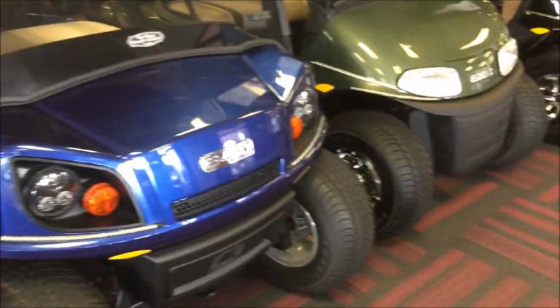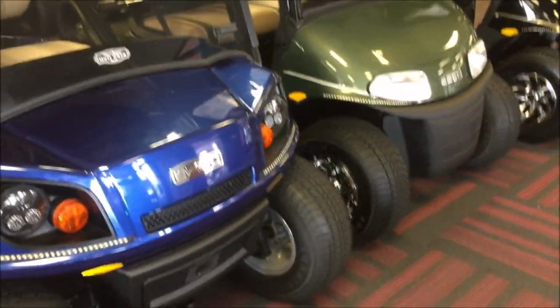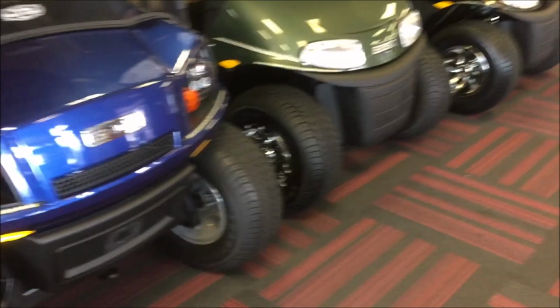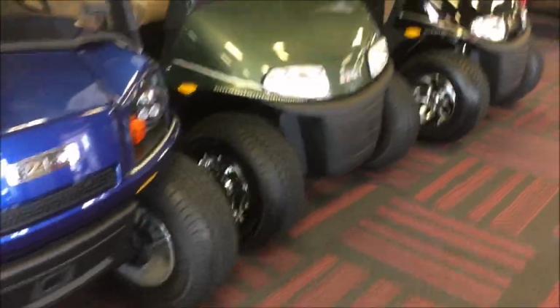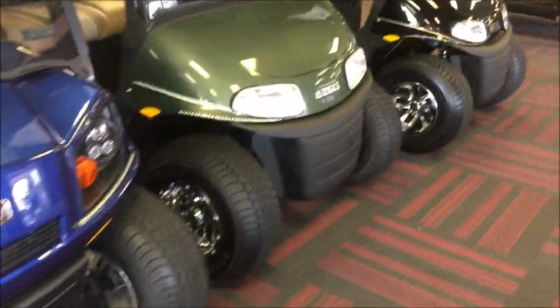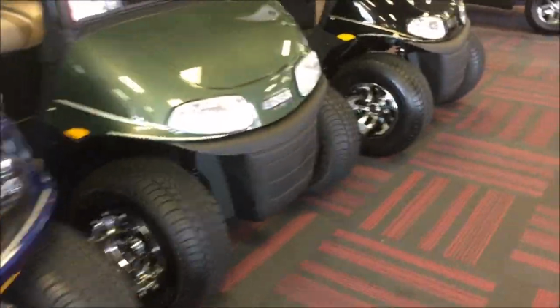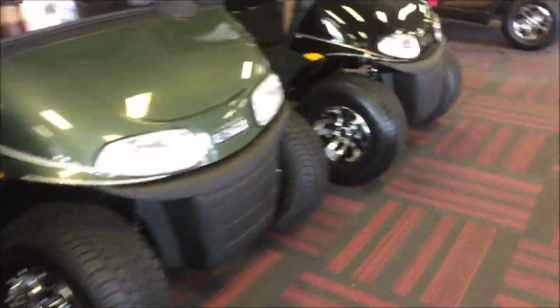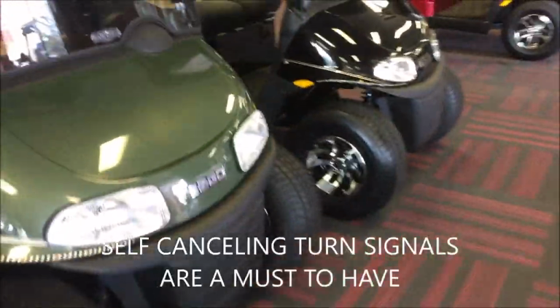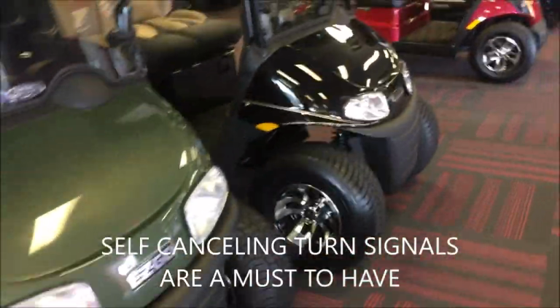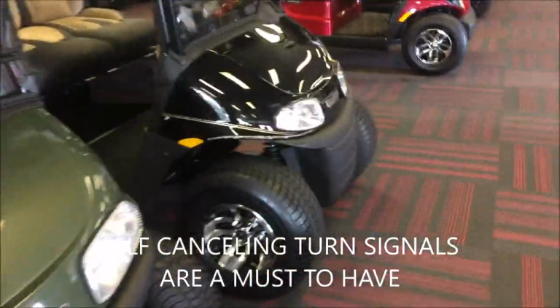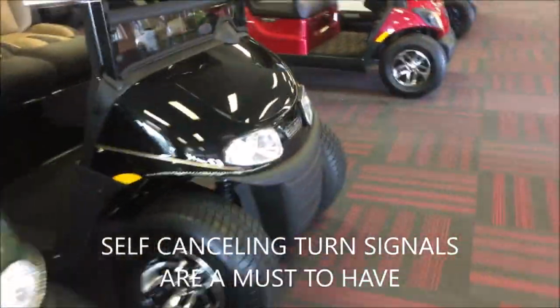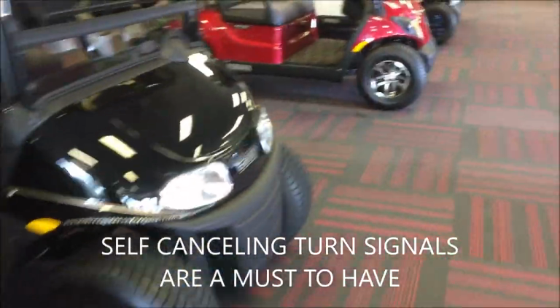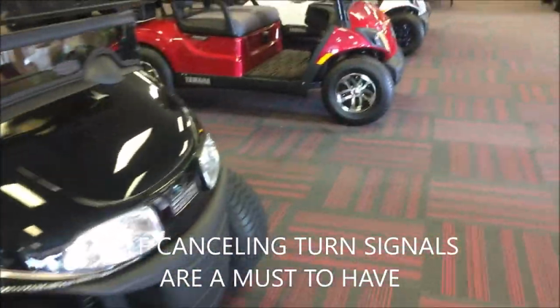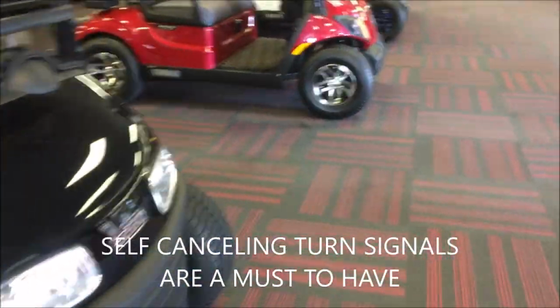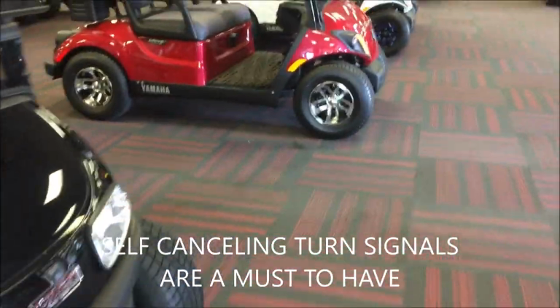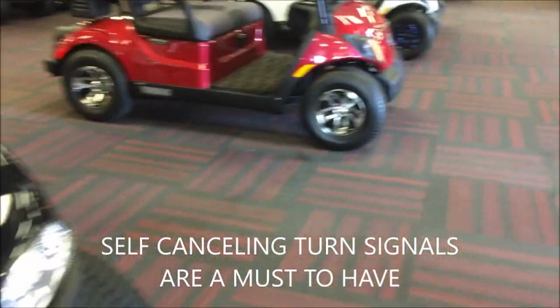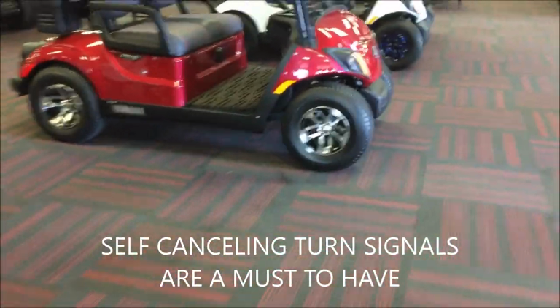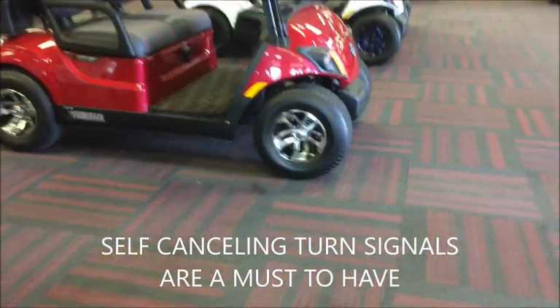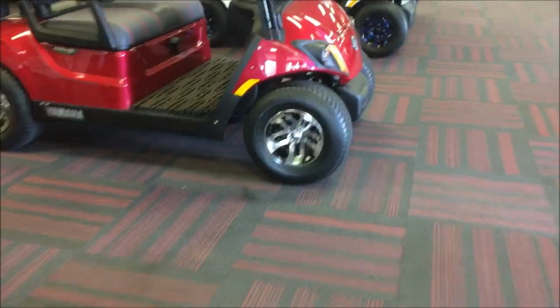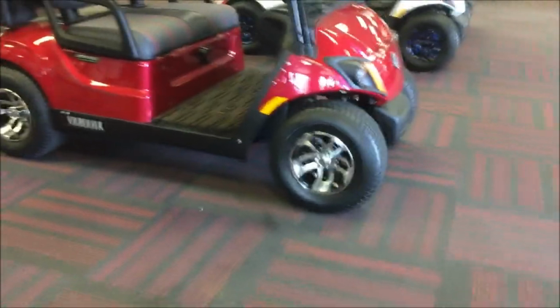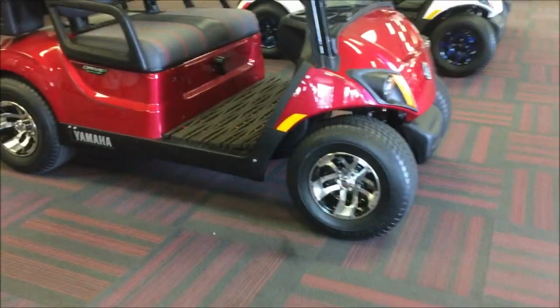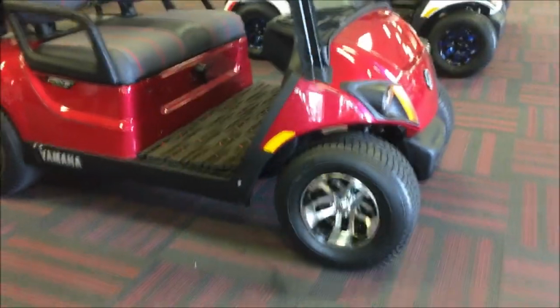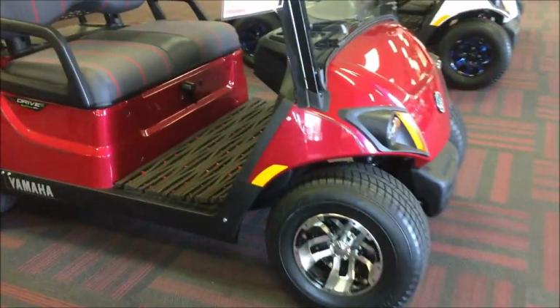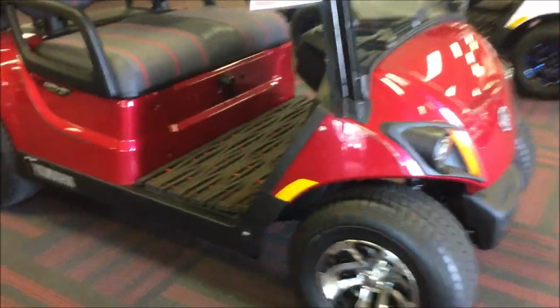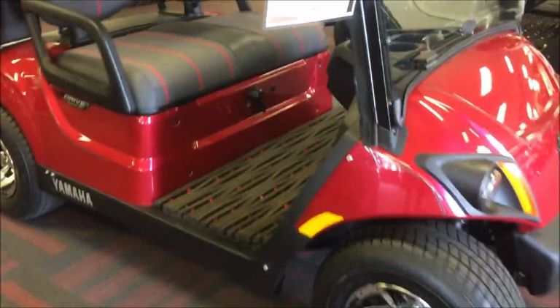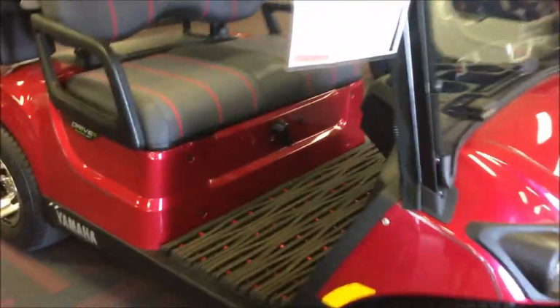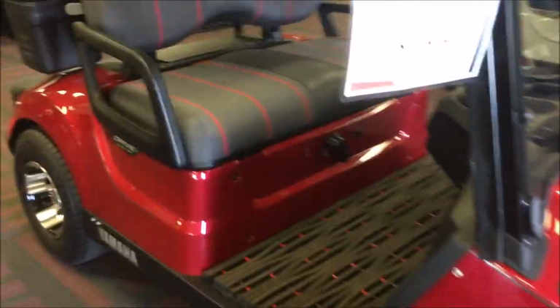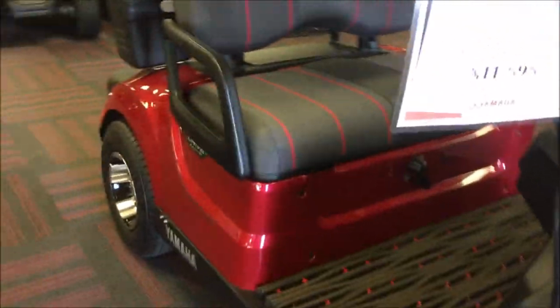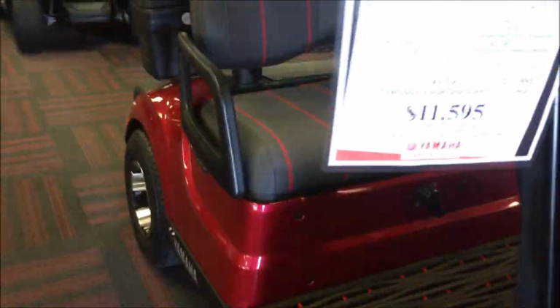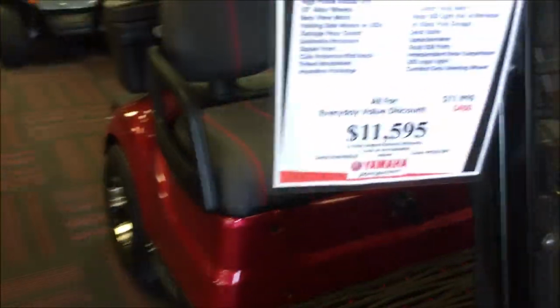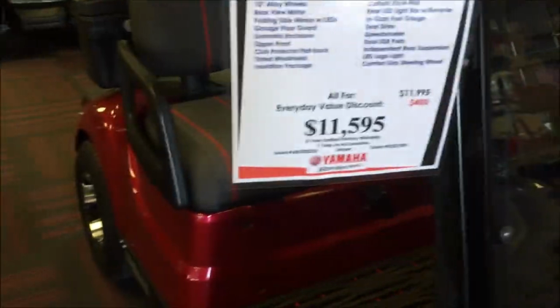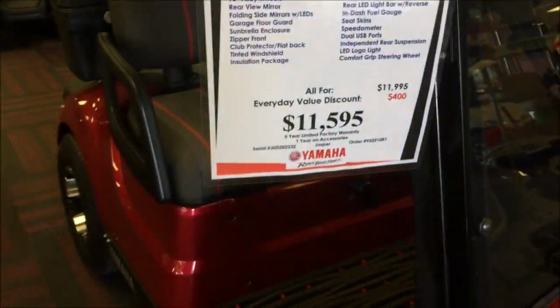I did find that the golf carts here tend to be on the high side — maybe because they have a lot of options already installed. So keep that in mind and do a lot of shopping around.